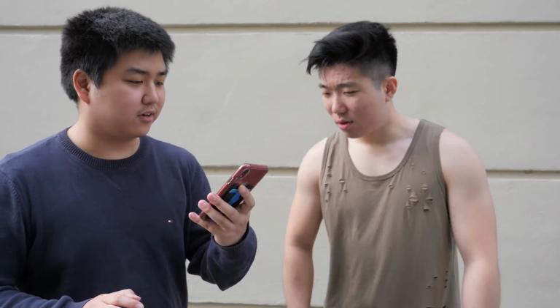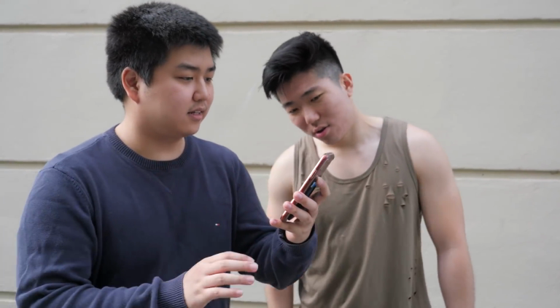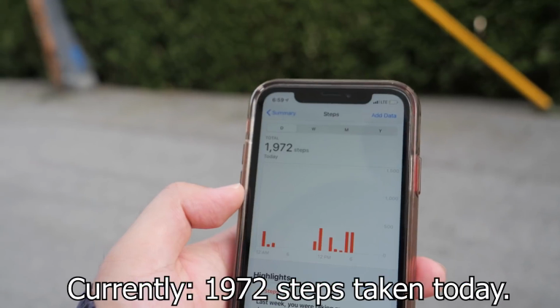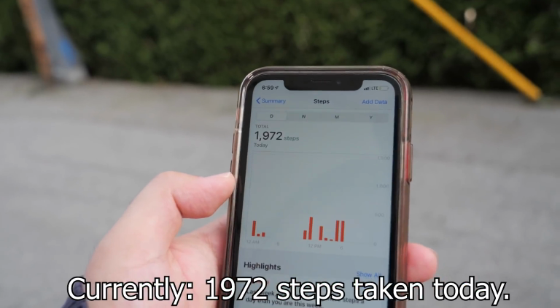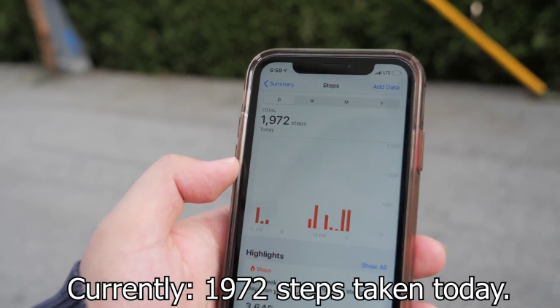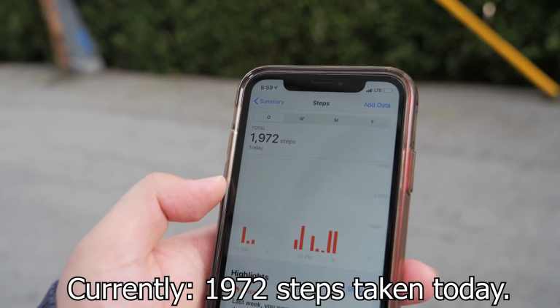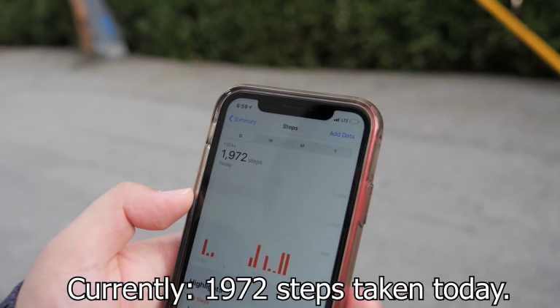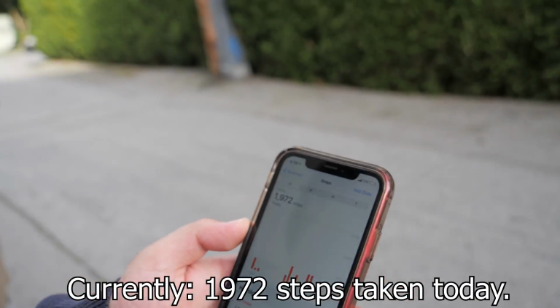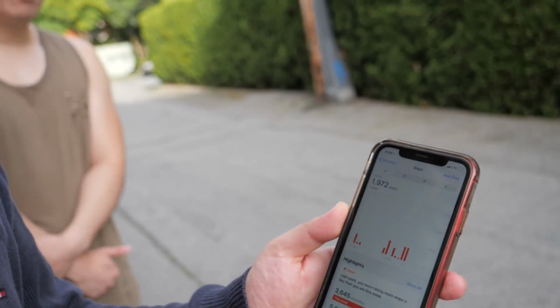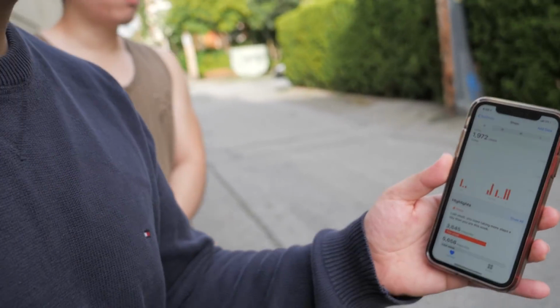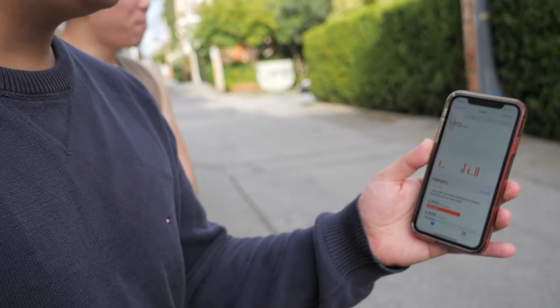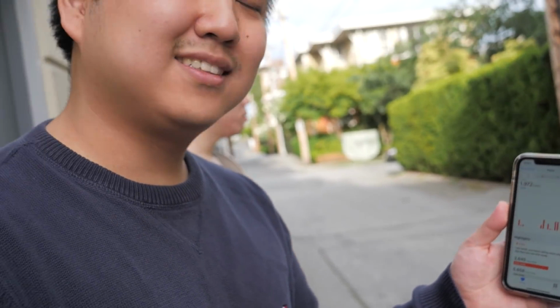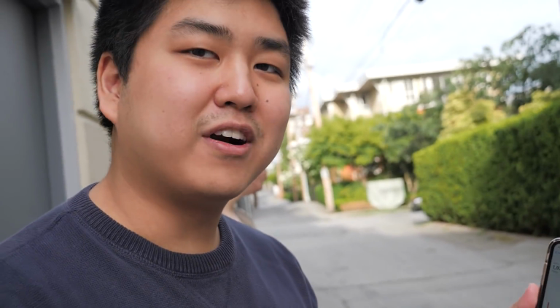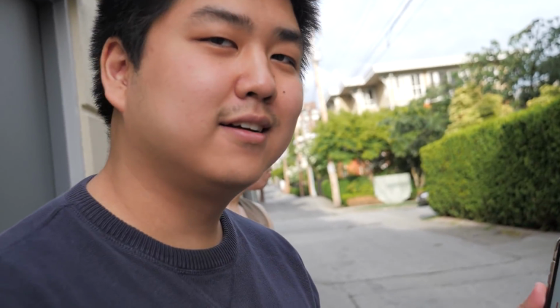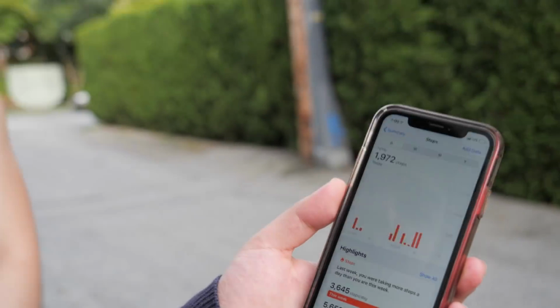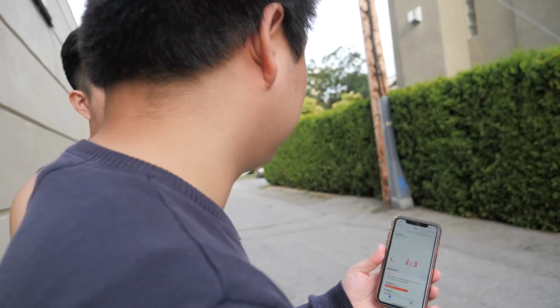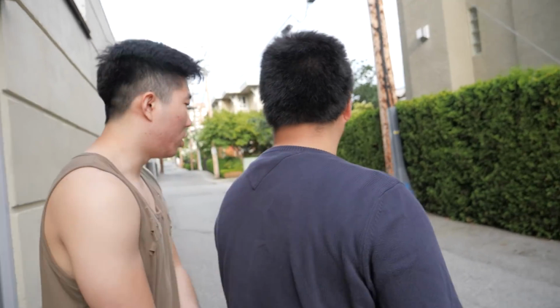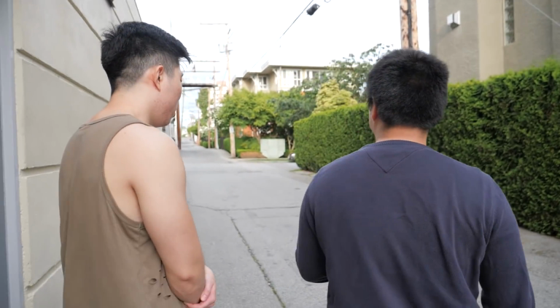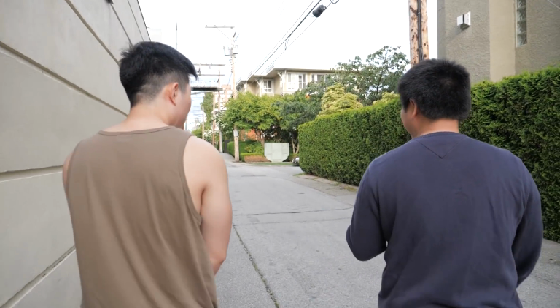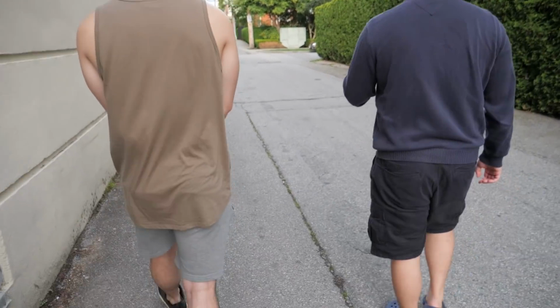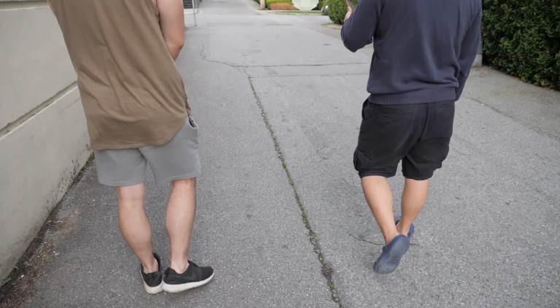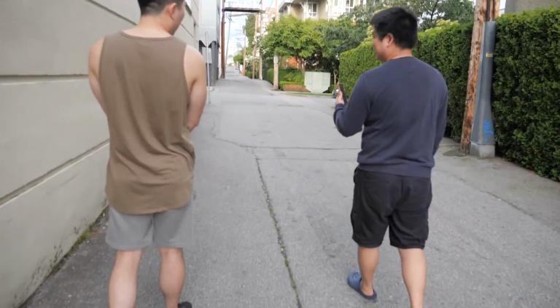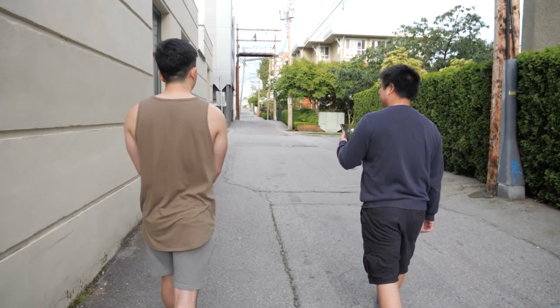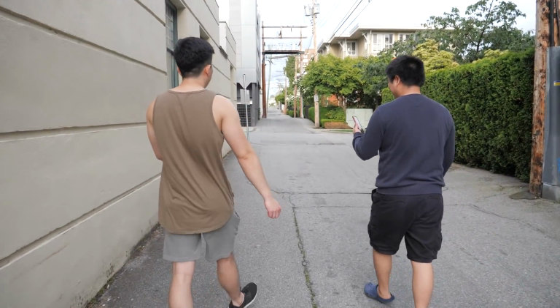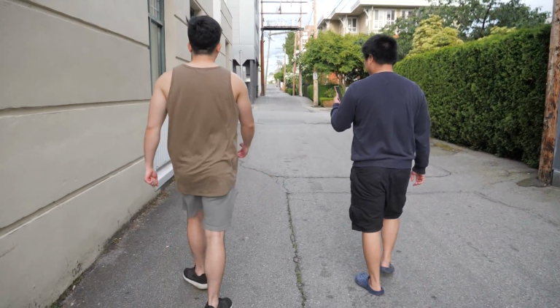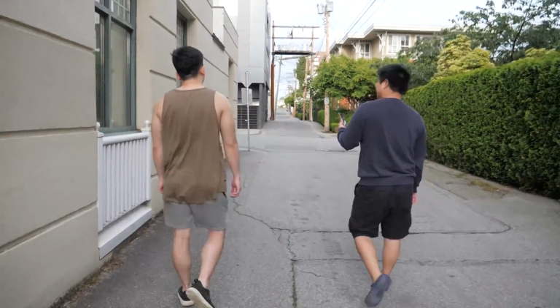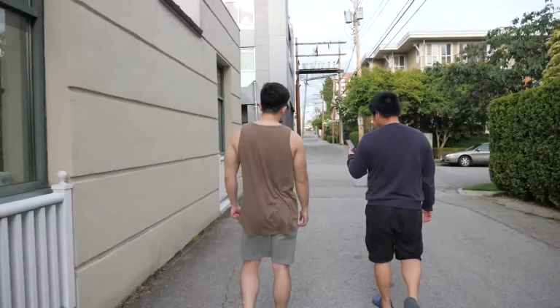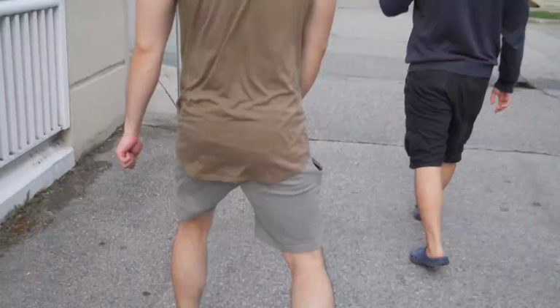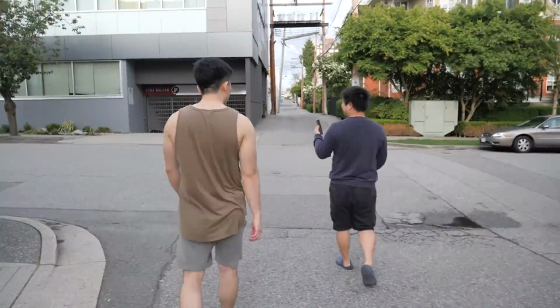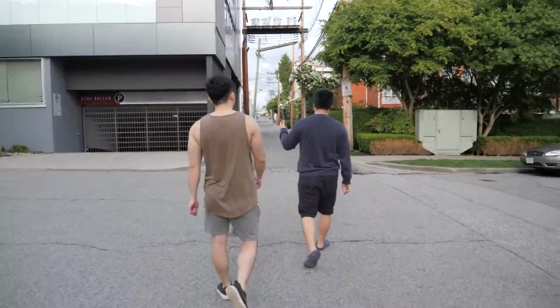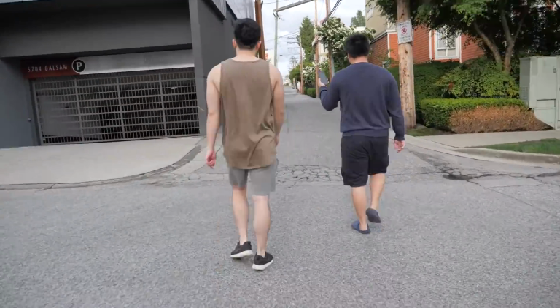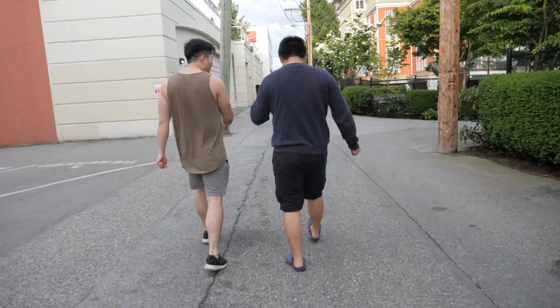We're counting our steps. Currently 1,972 steps. We're going to take 100 steps exactly and see where we're at. Ready? One, two, three, four, five, six, seven, eight... 100.